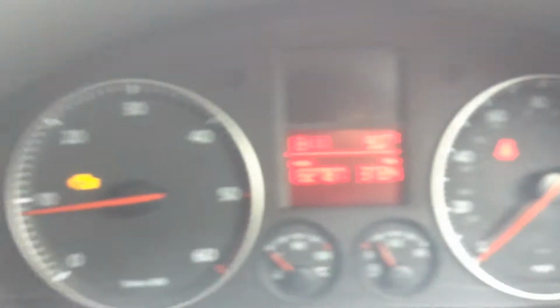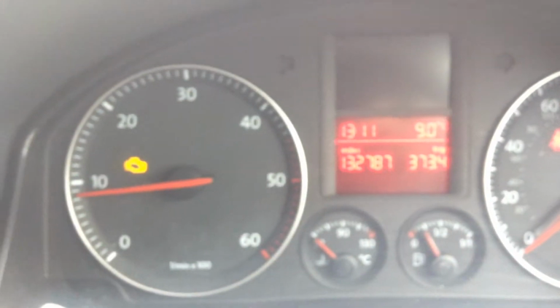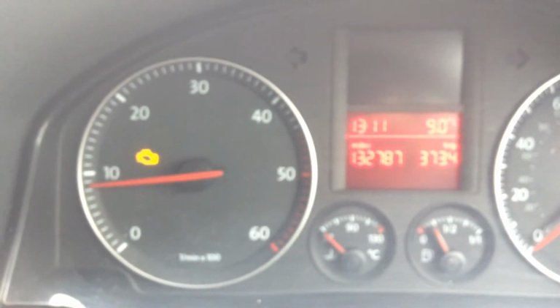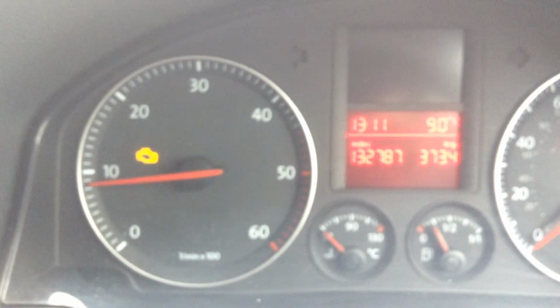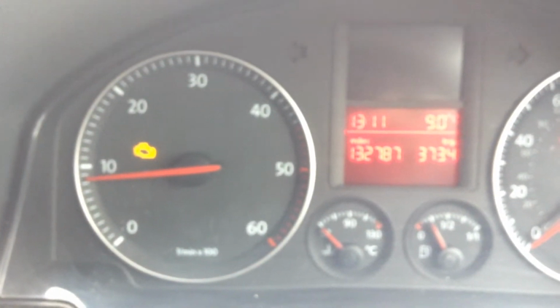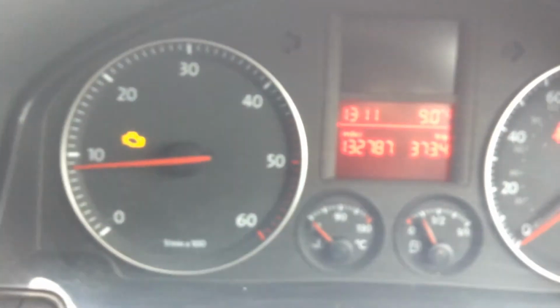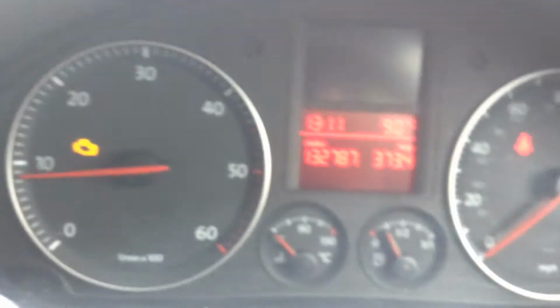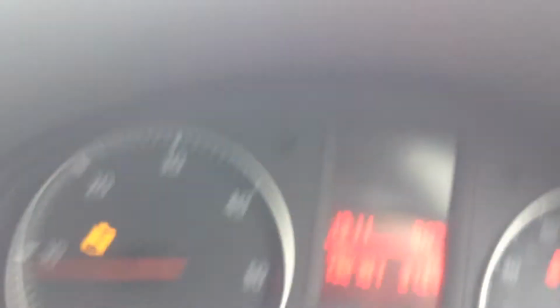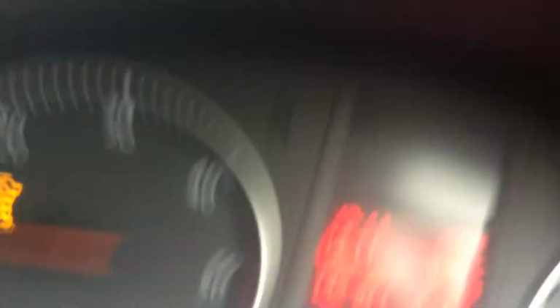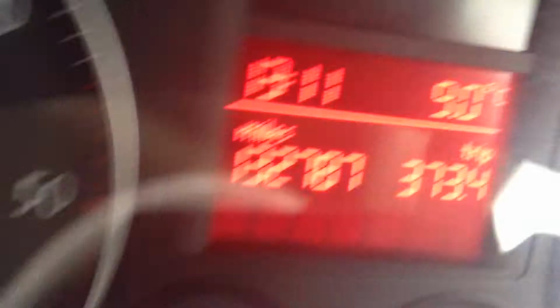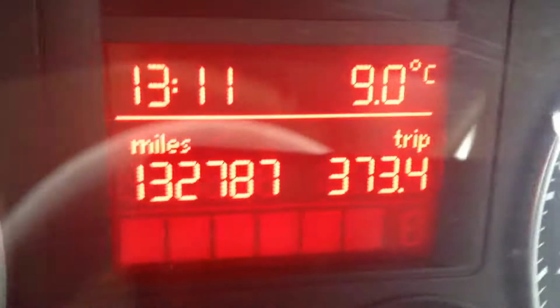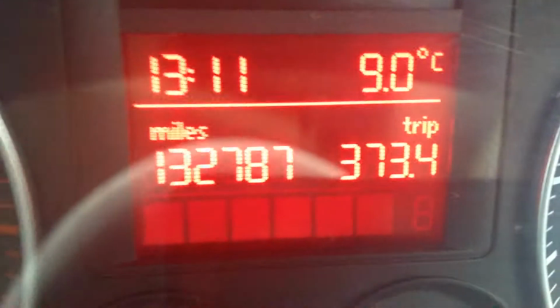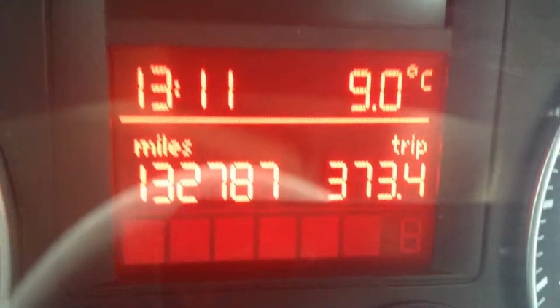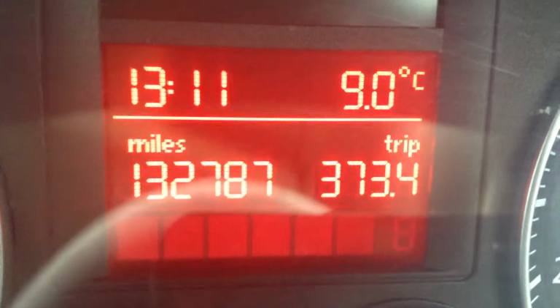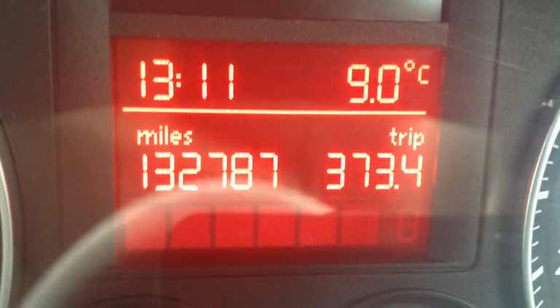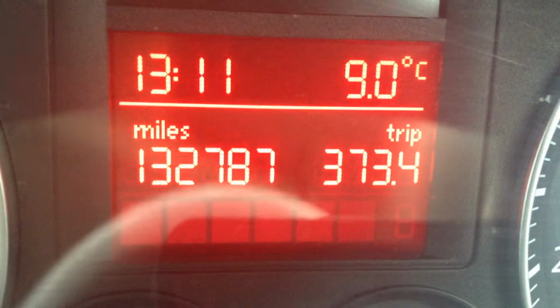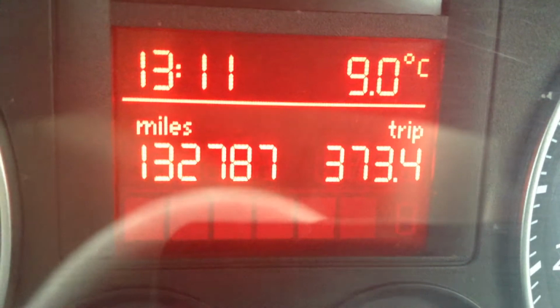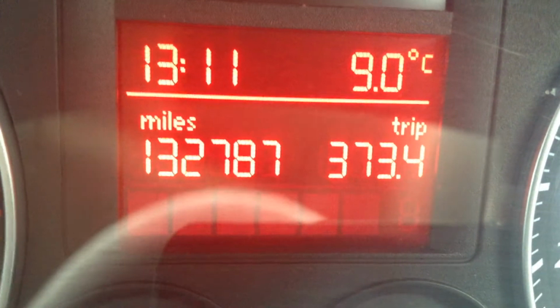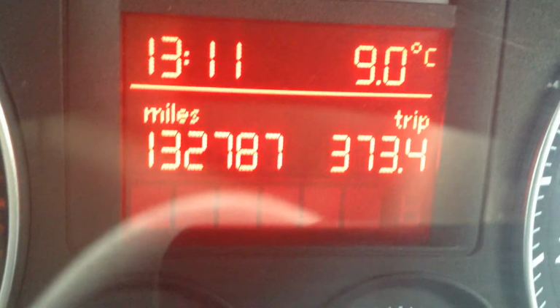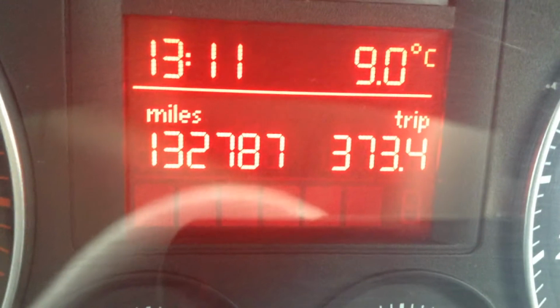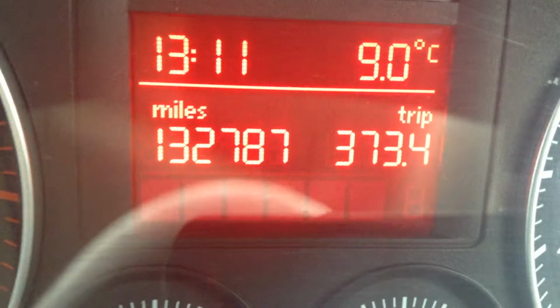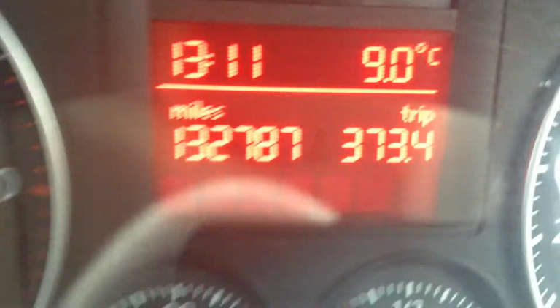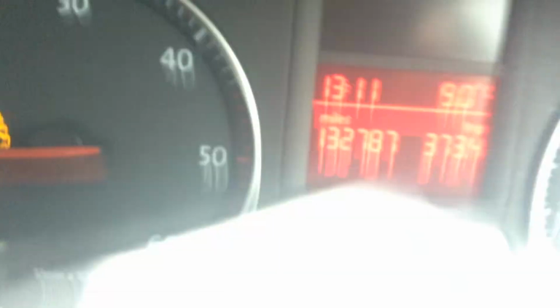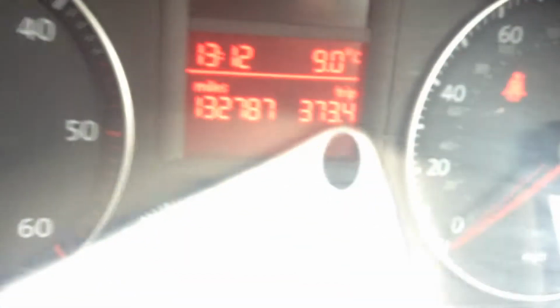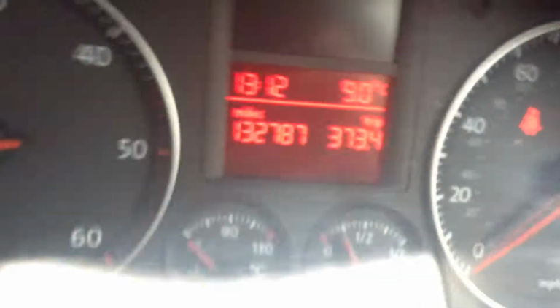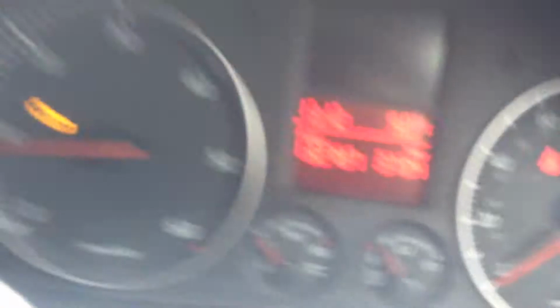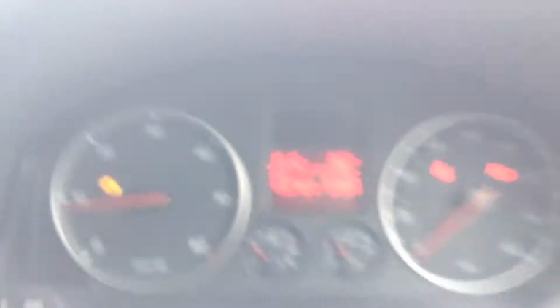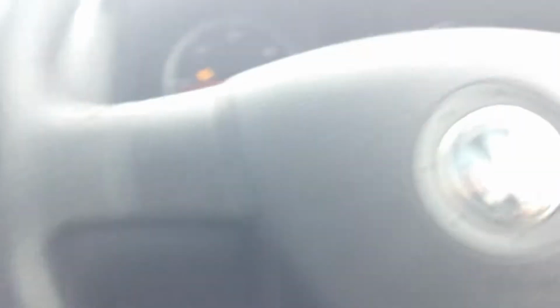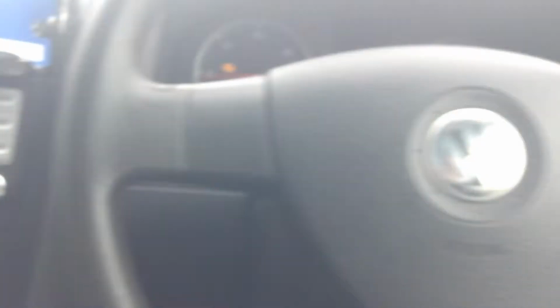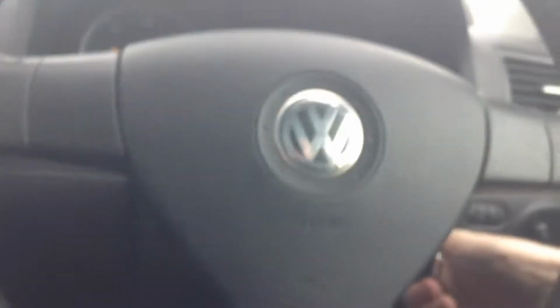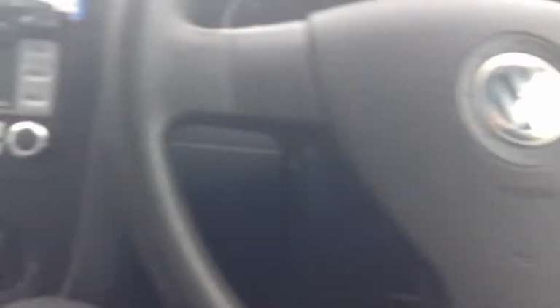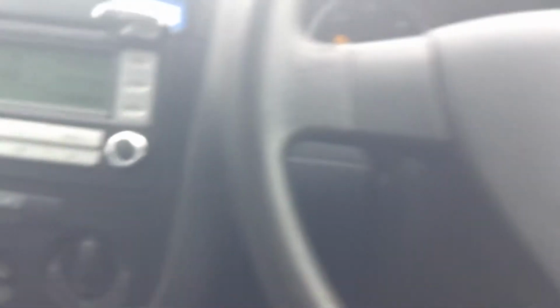The engine management light is on. The mileage on the vehicle is 132,787 miles, and it comes with one key.